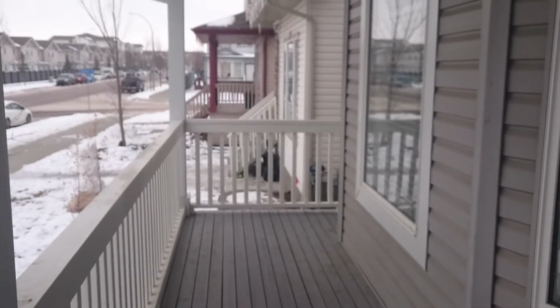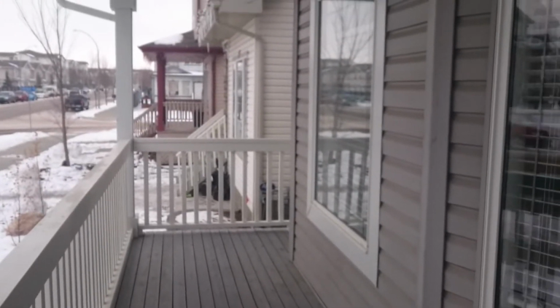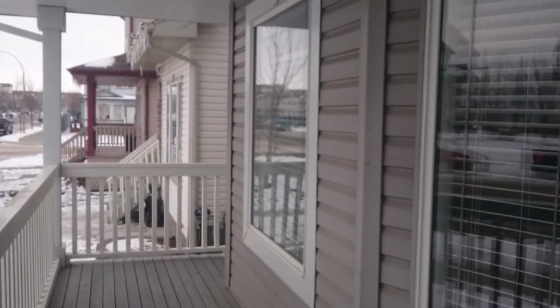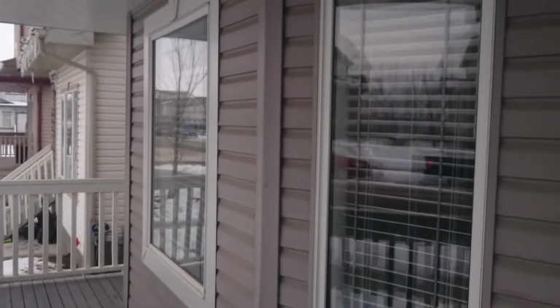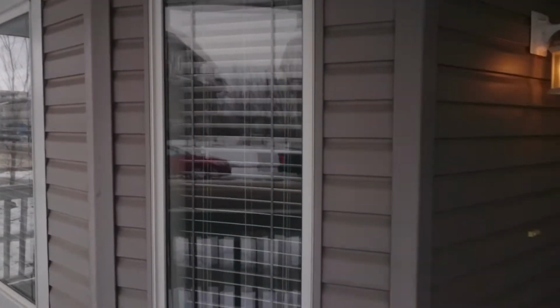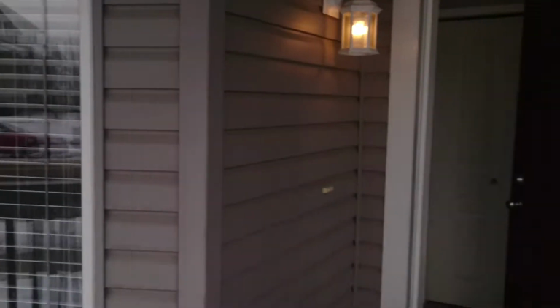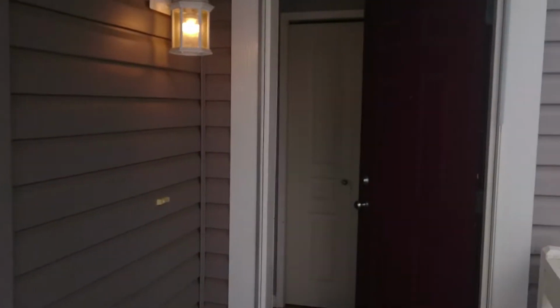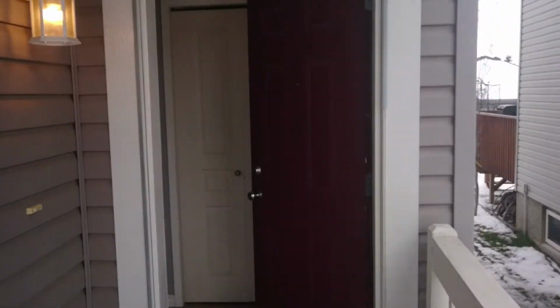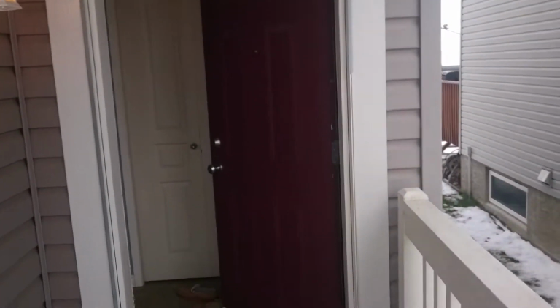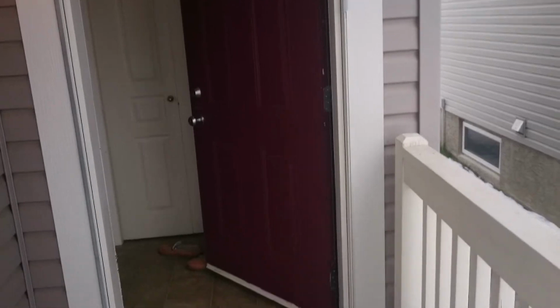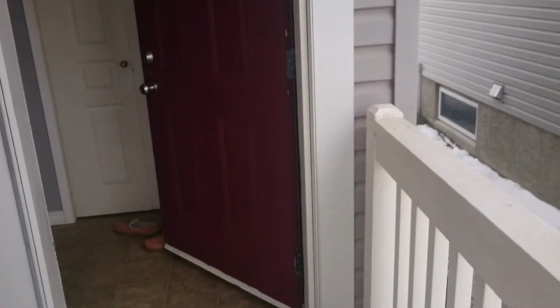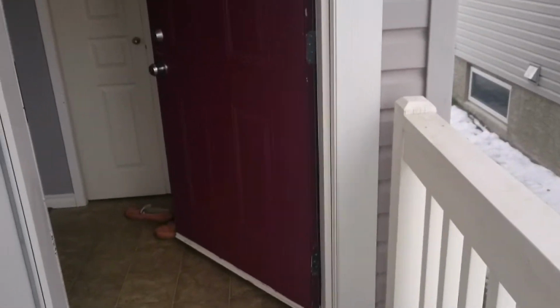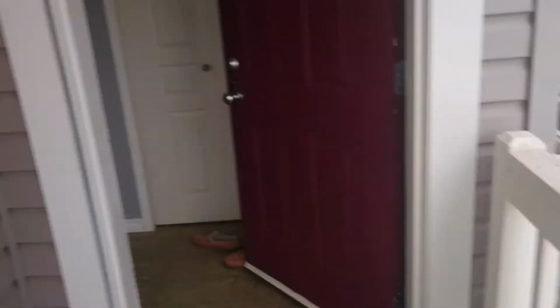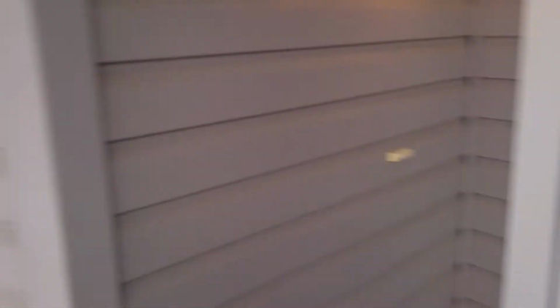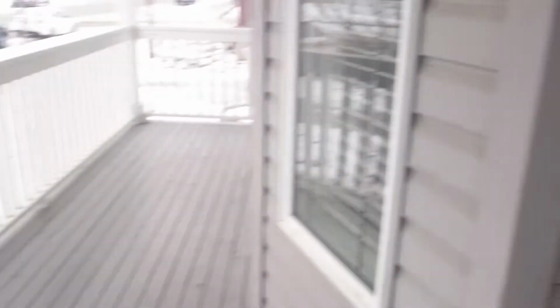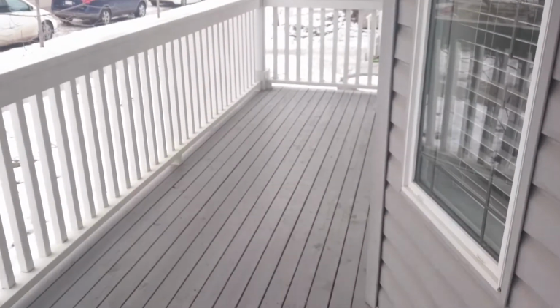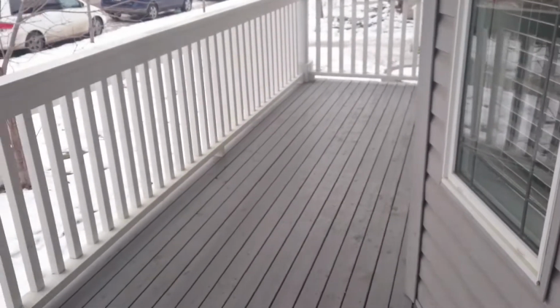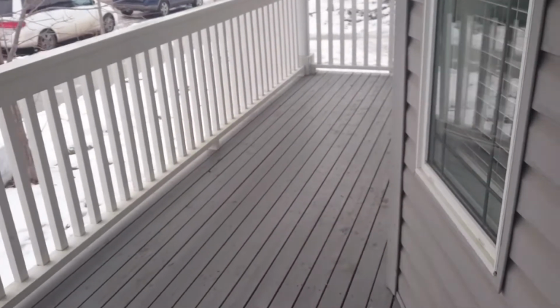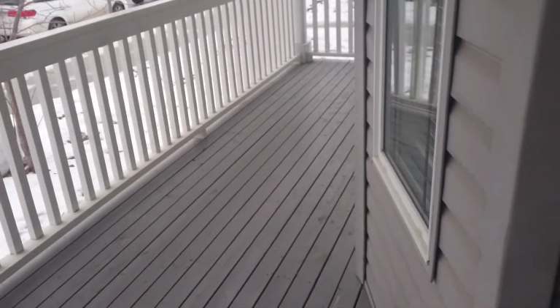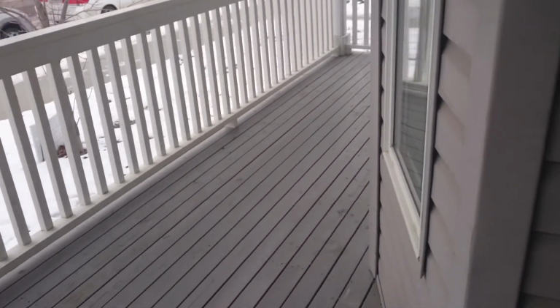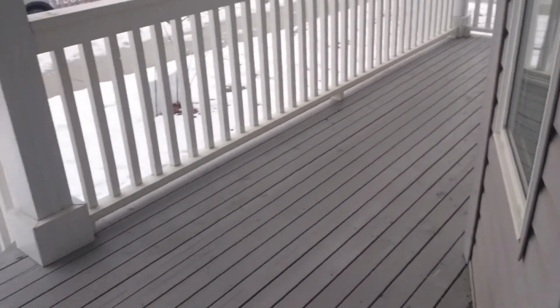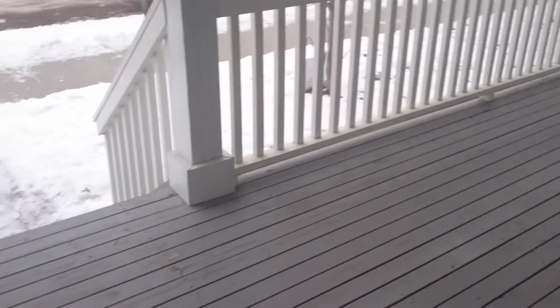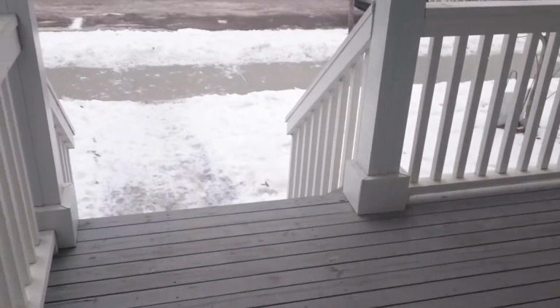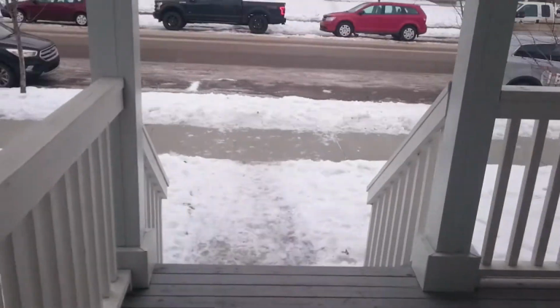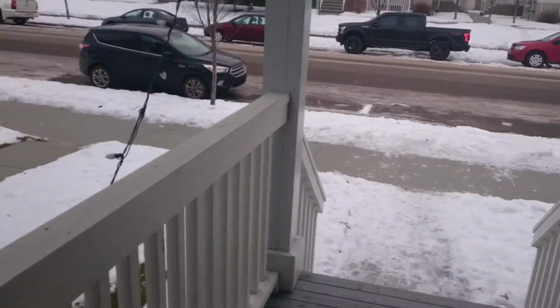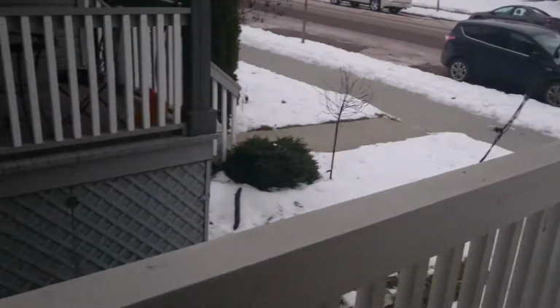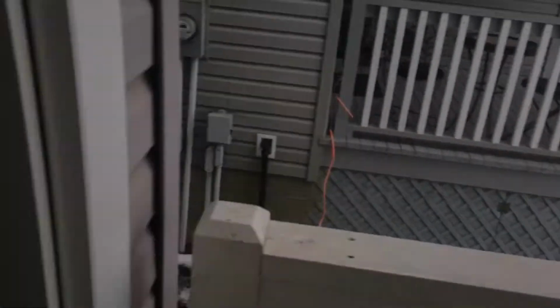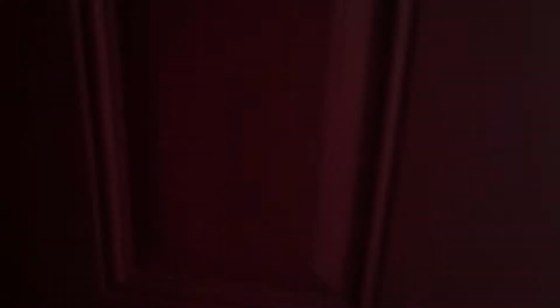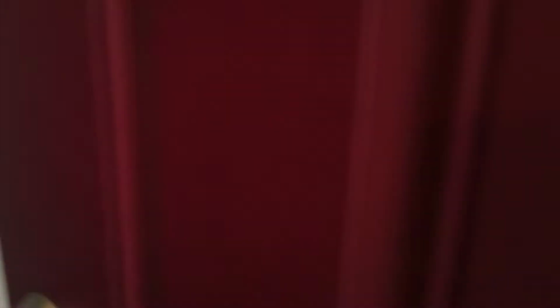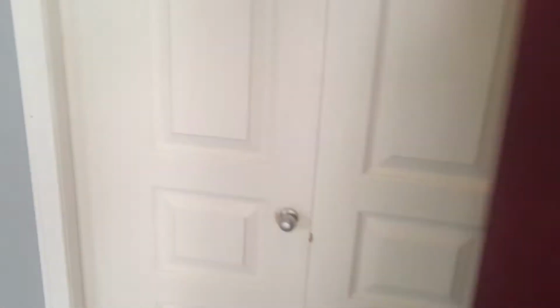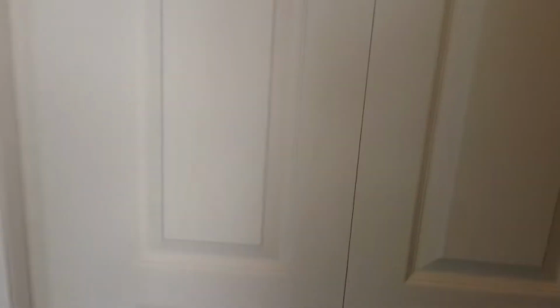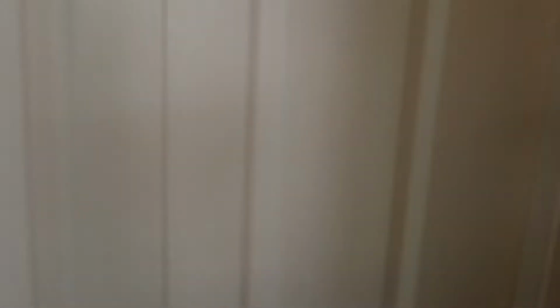Welcome to this beautiful four-bedroom, two-and-a-half bath in Bridgeport. We've got a lovely front porch where you're able to sit and watch the street.